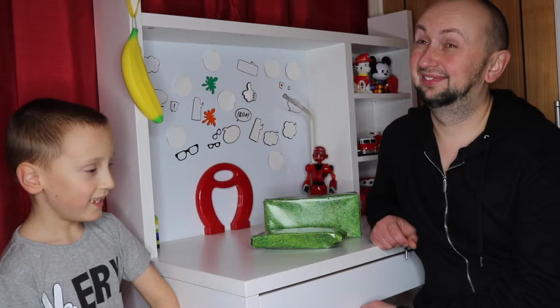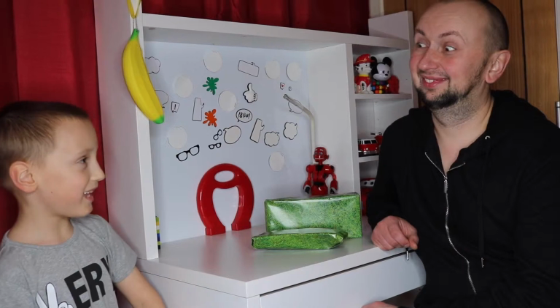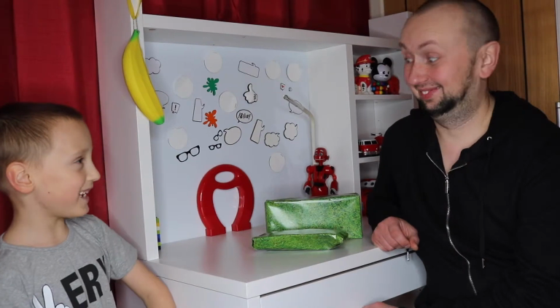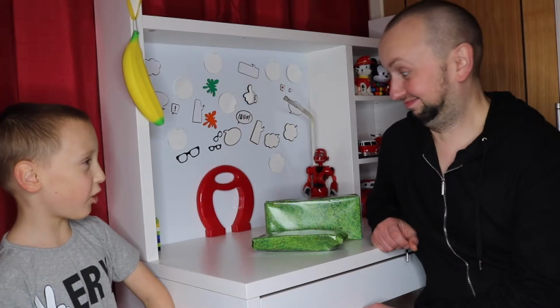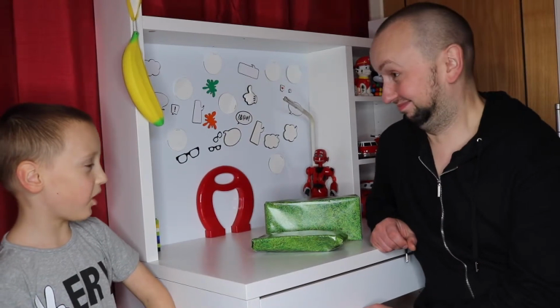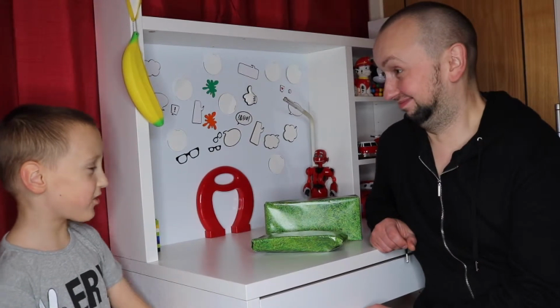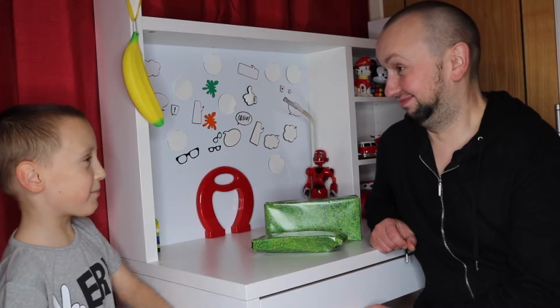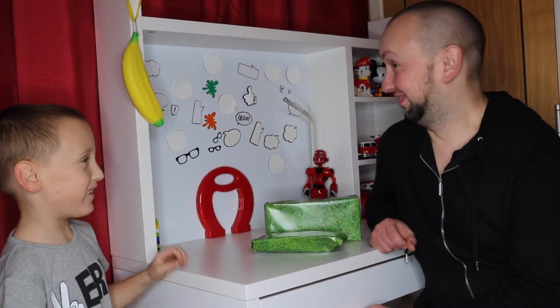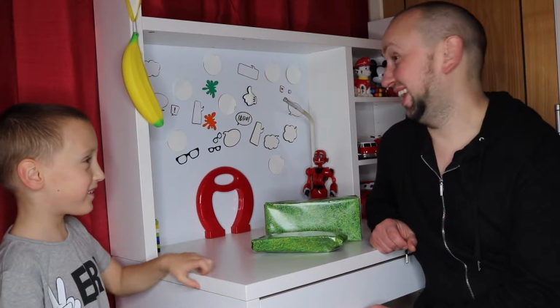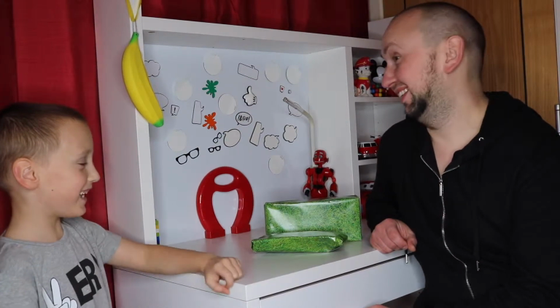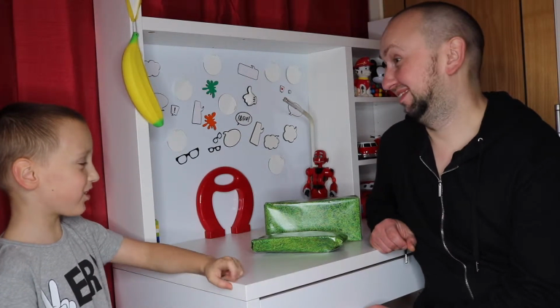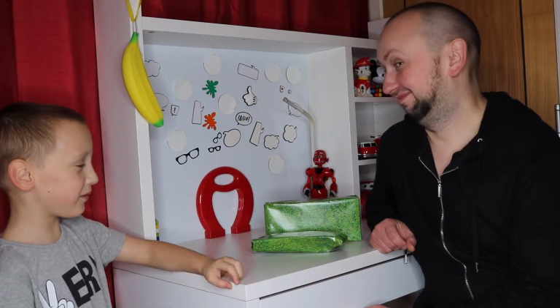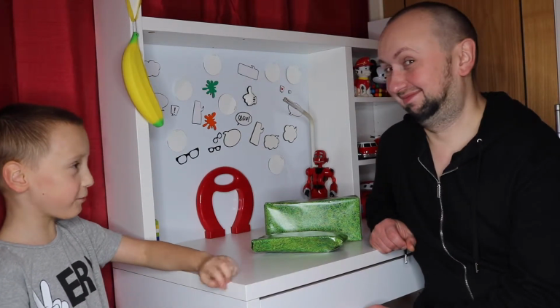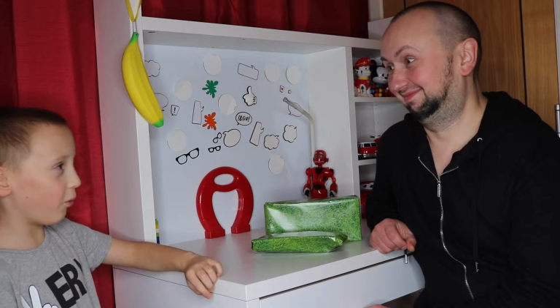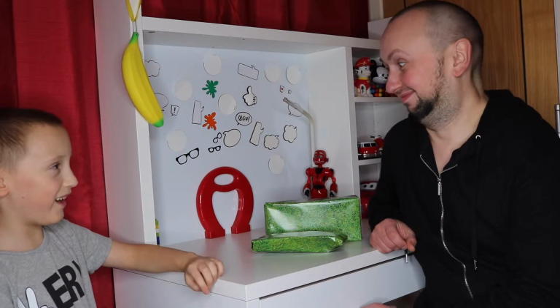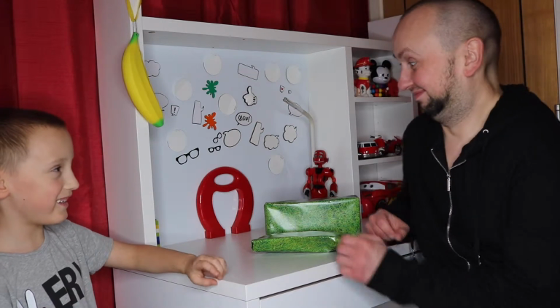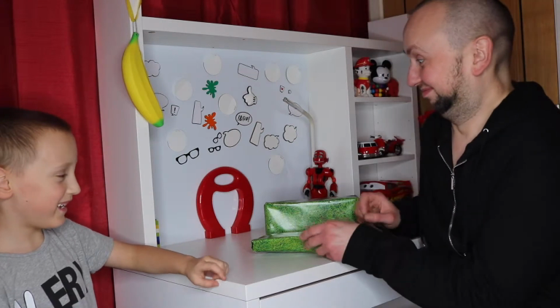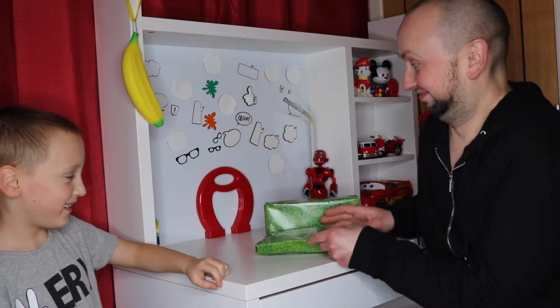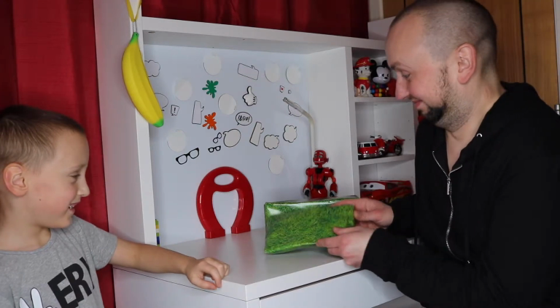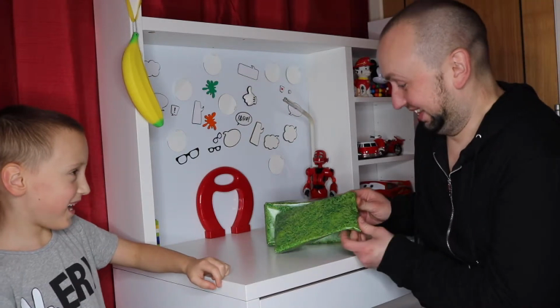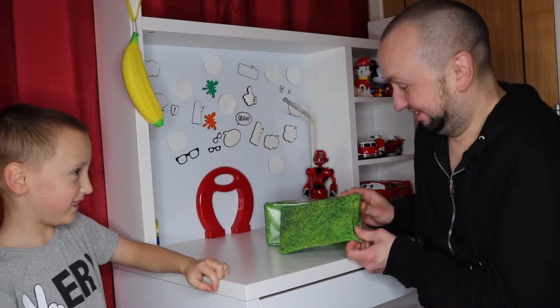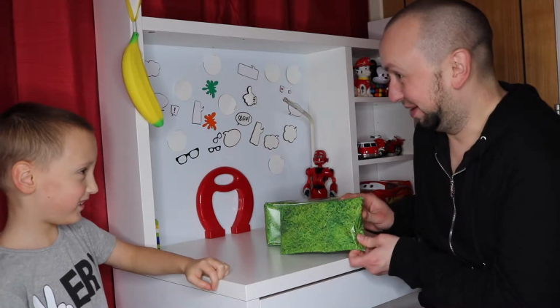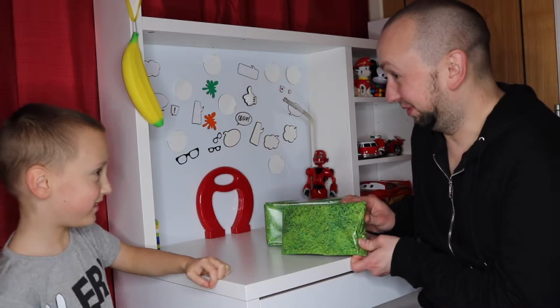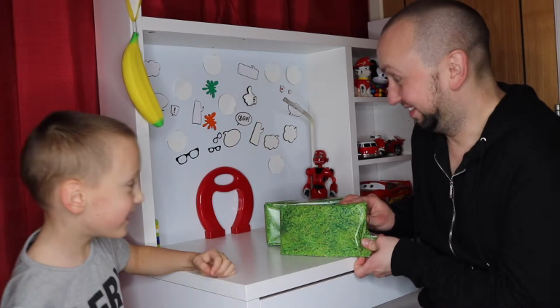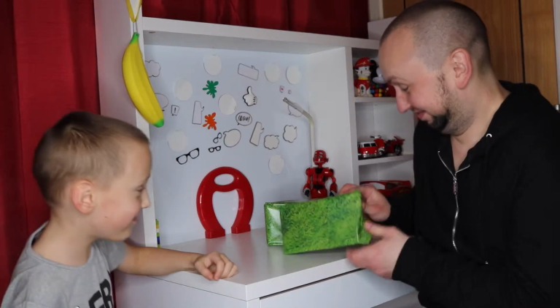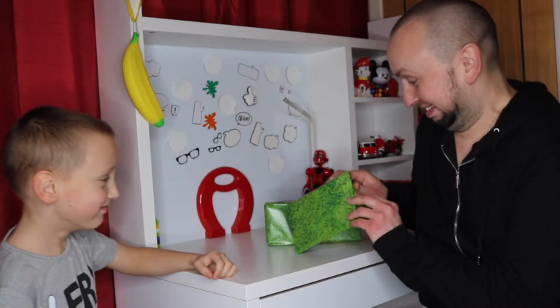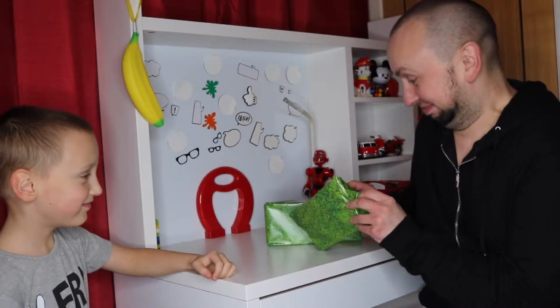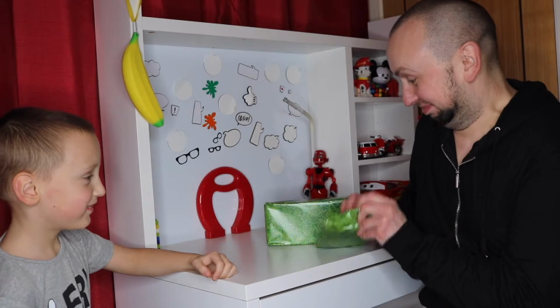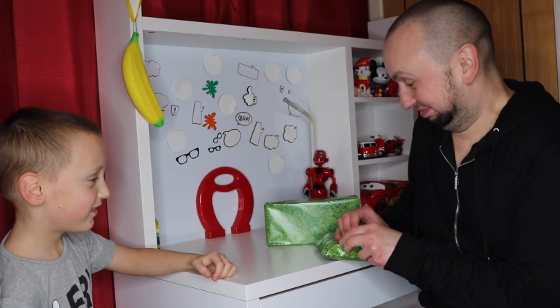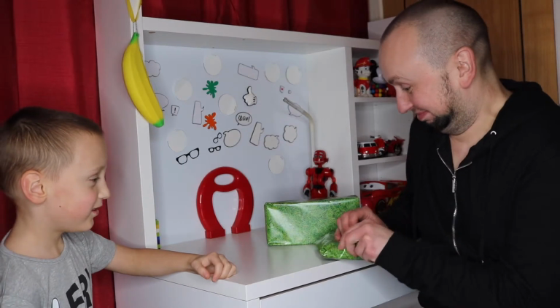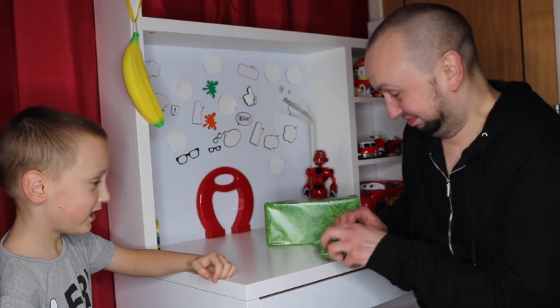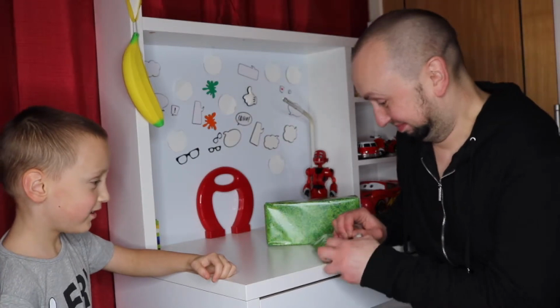Daddy, let's open your birthday present. Let's start with the small one. Let's see. Will I open already? Yeah, go on — what did you get, Daddy?